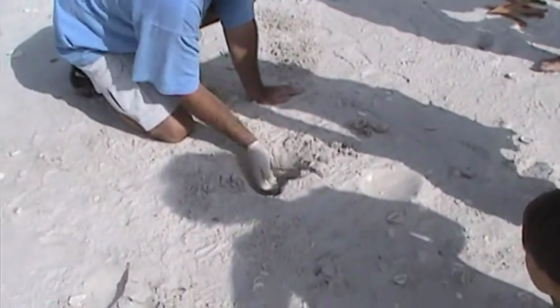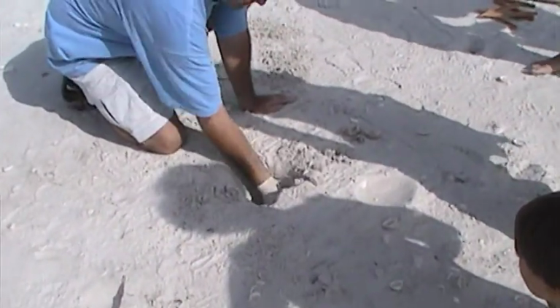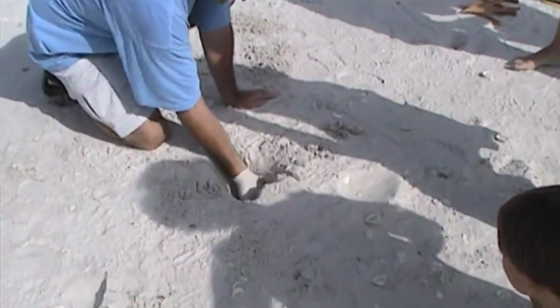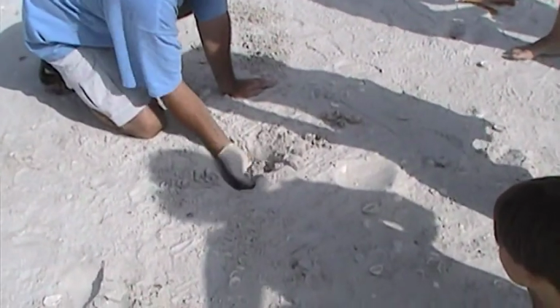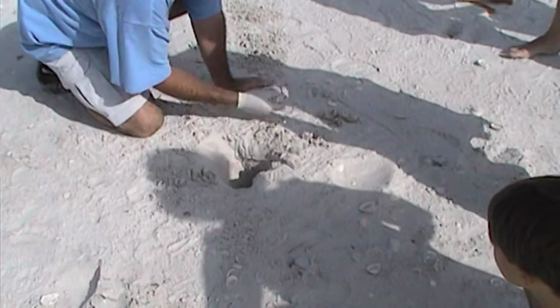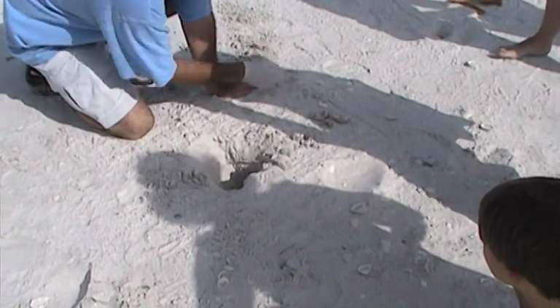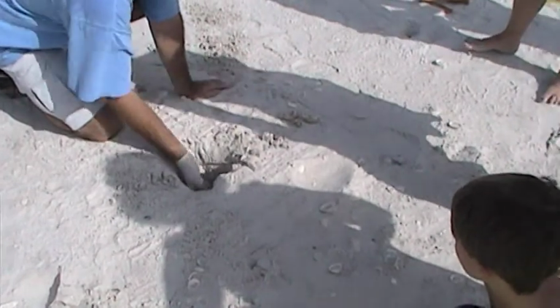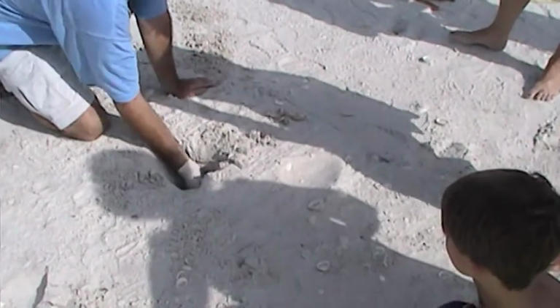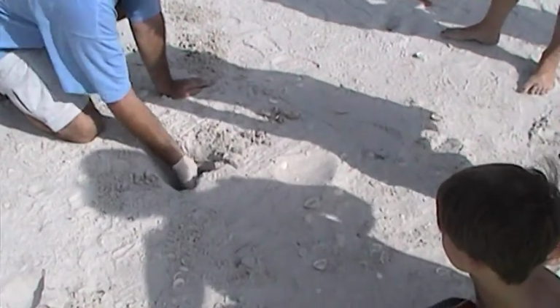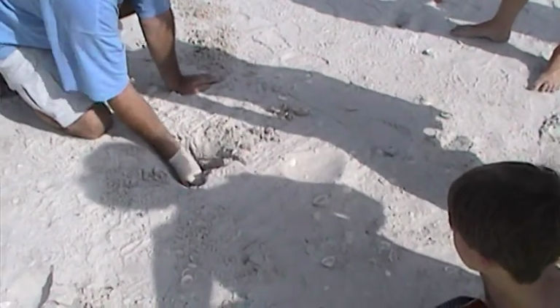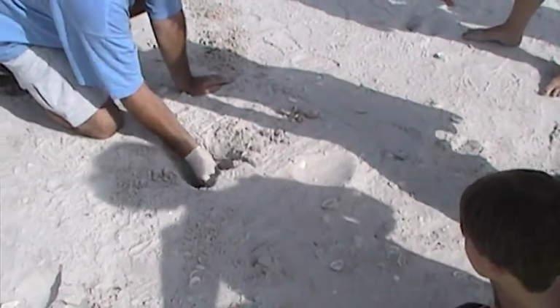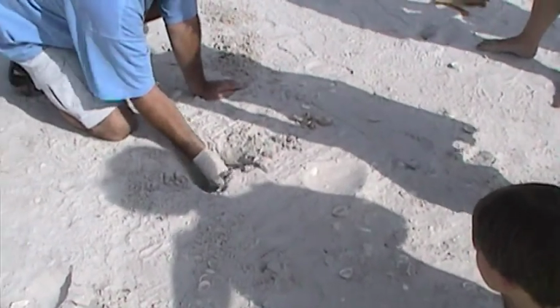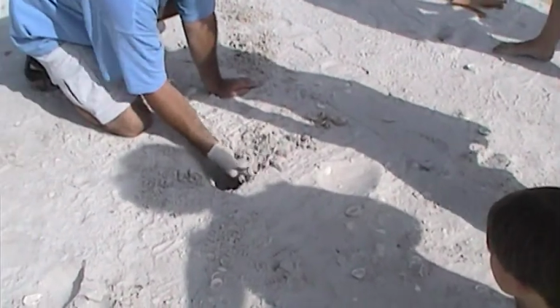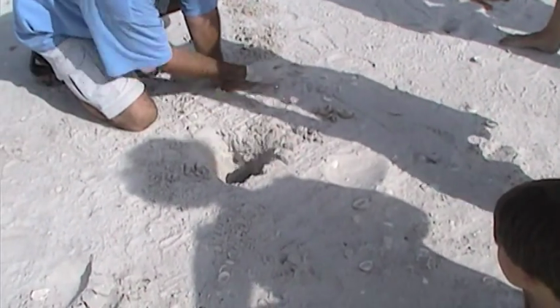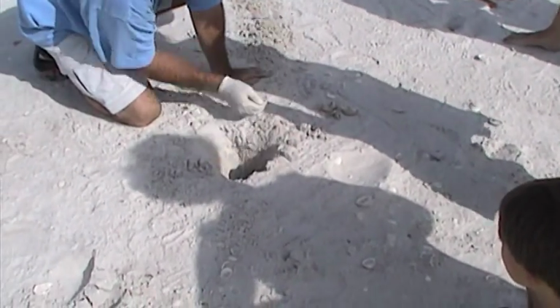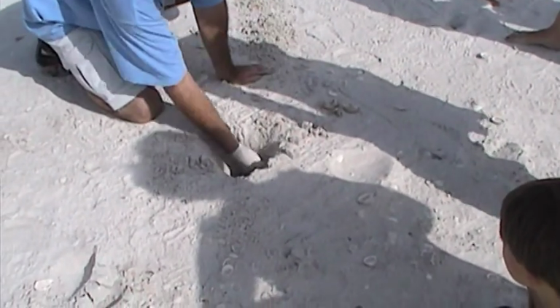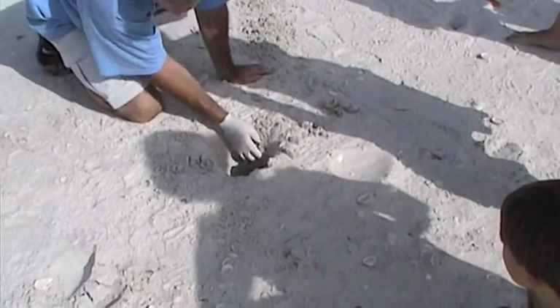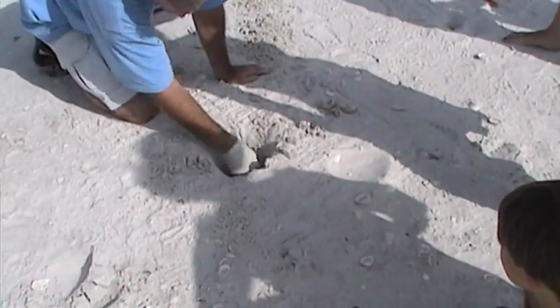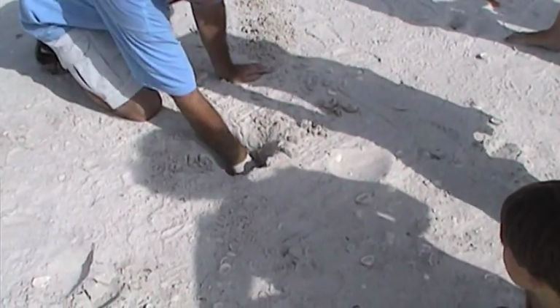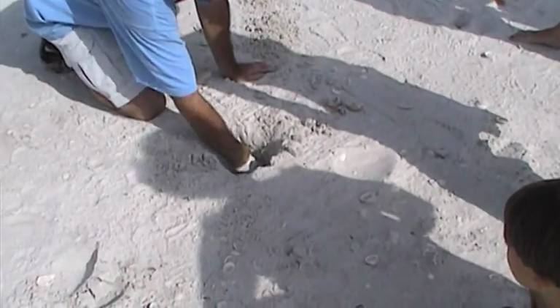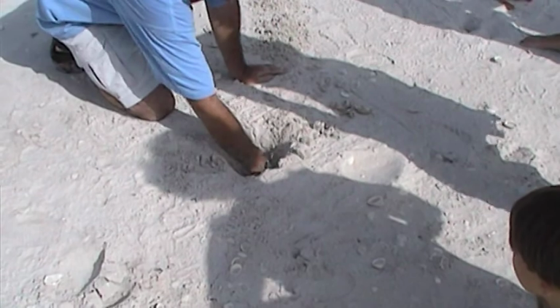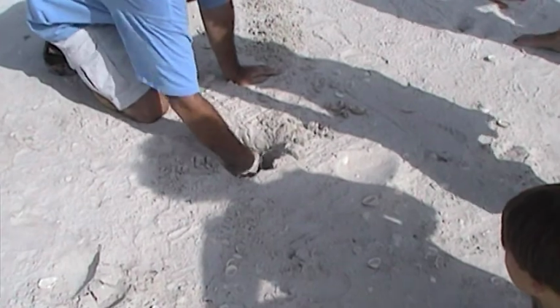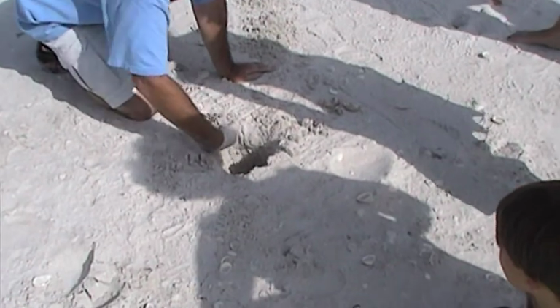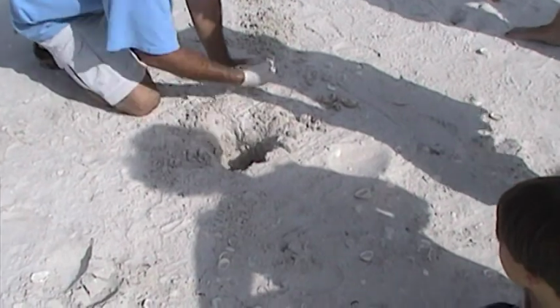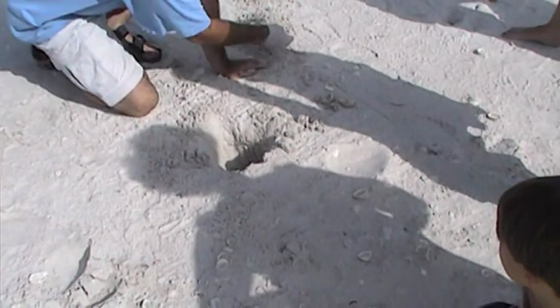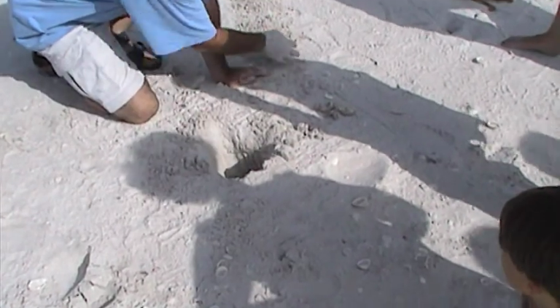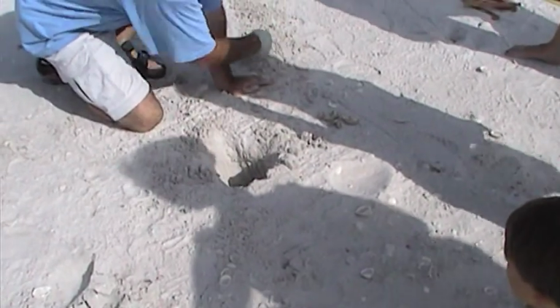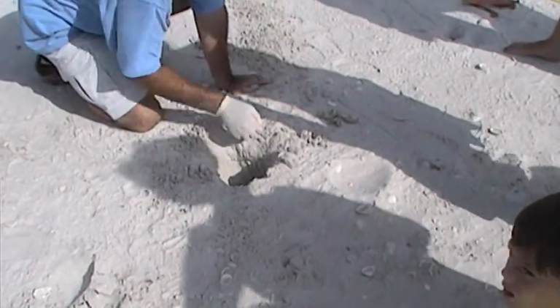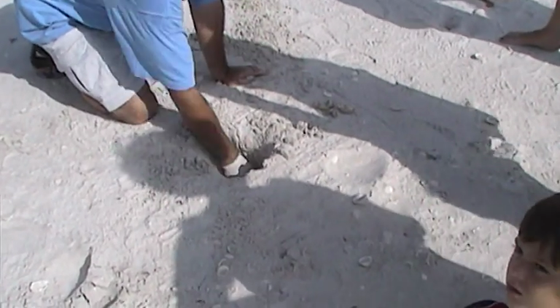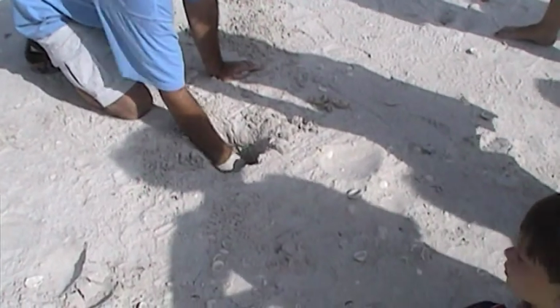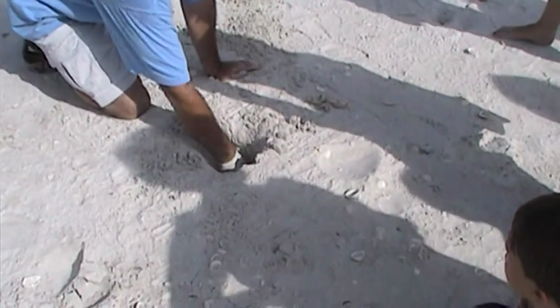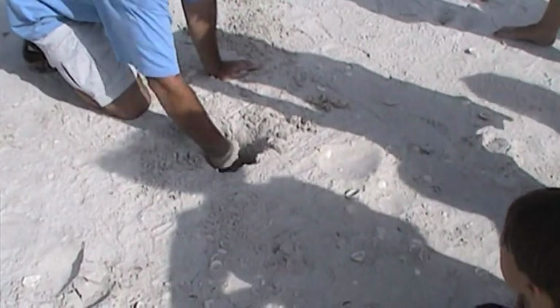Big excitement, guys! The right day on the beach. I came out here this morning and saw that something dug in there — raccoon tracks. I was thinking, oh no.